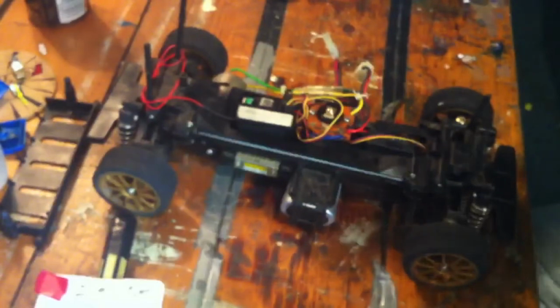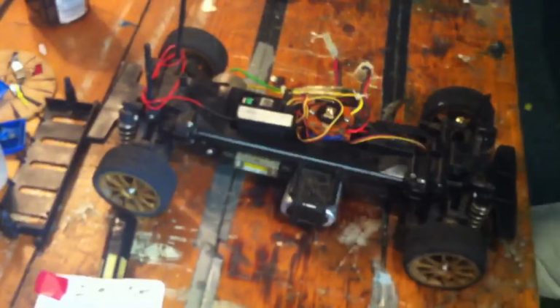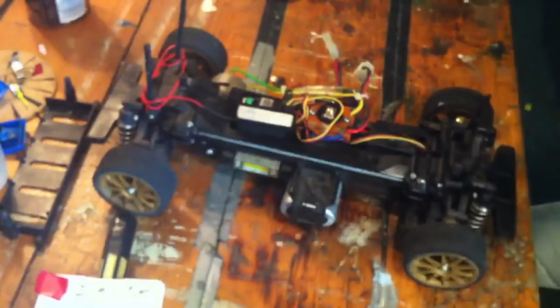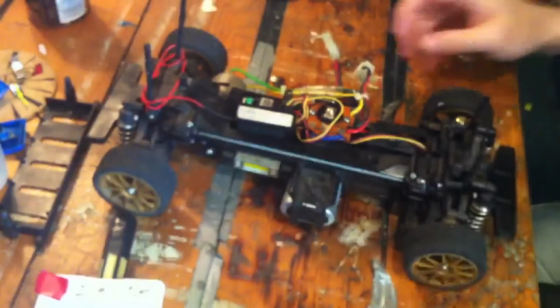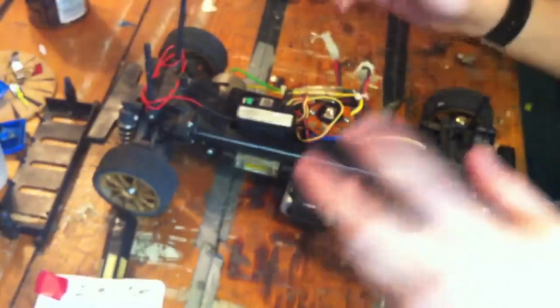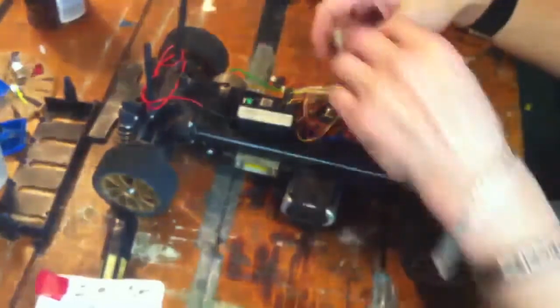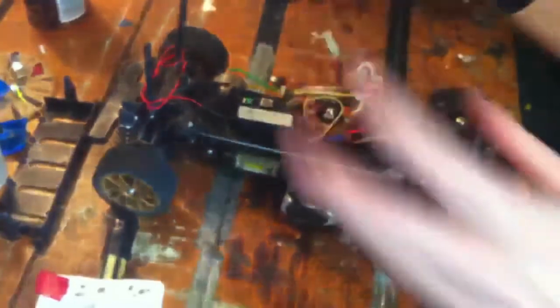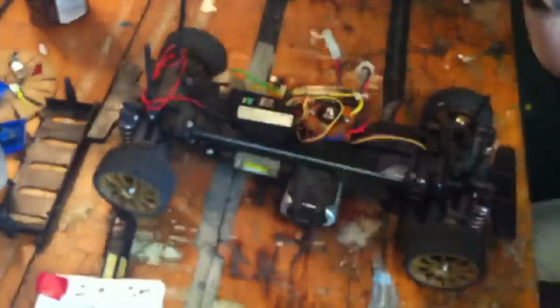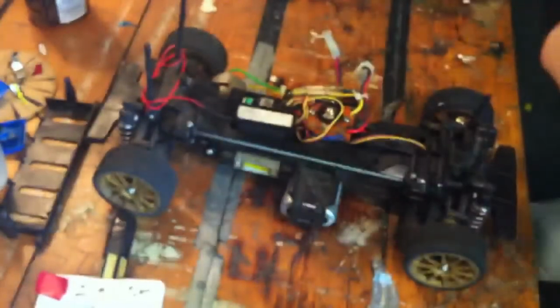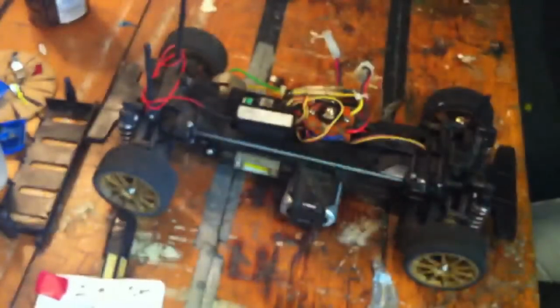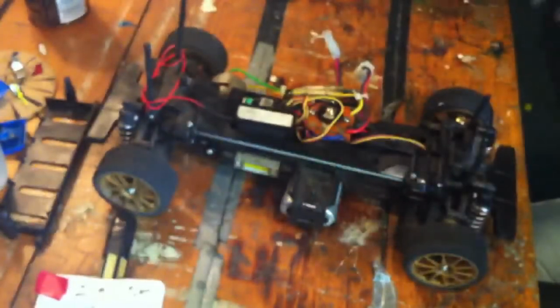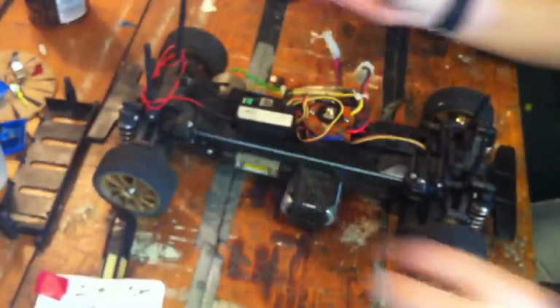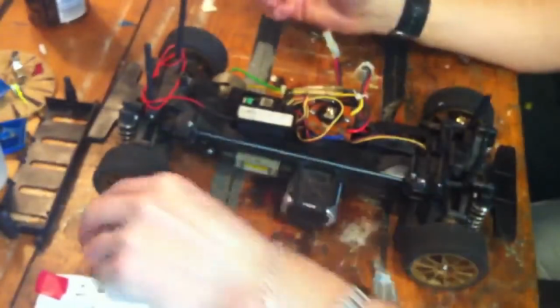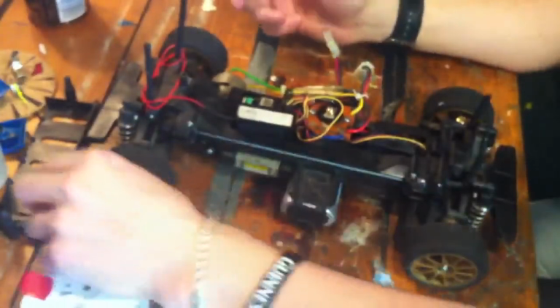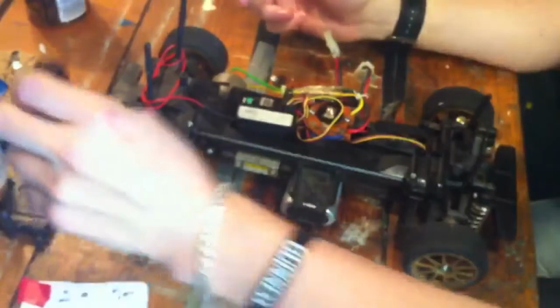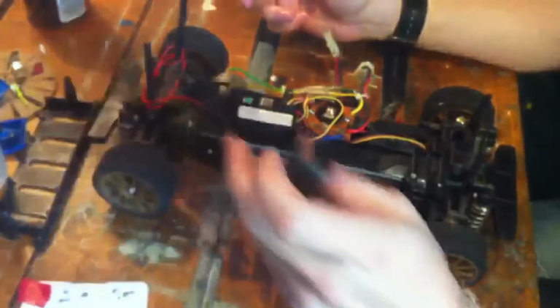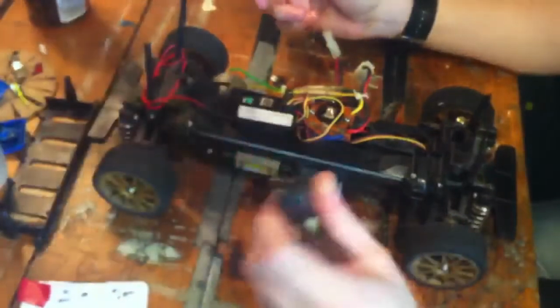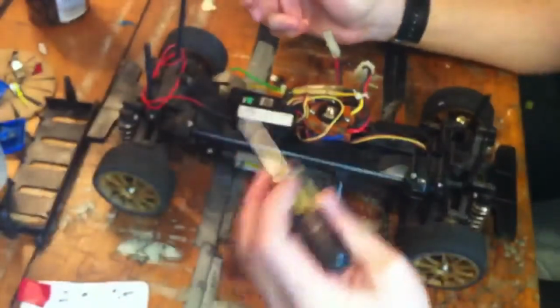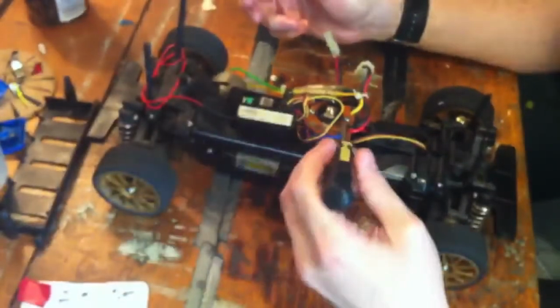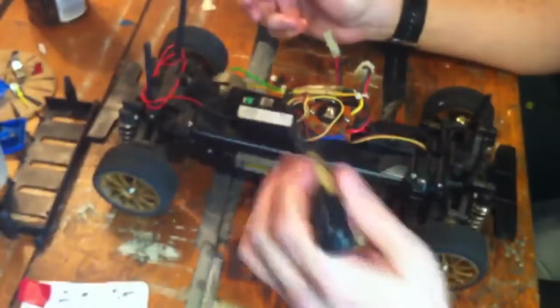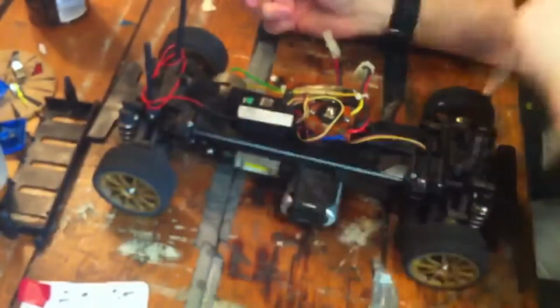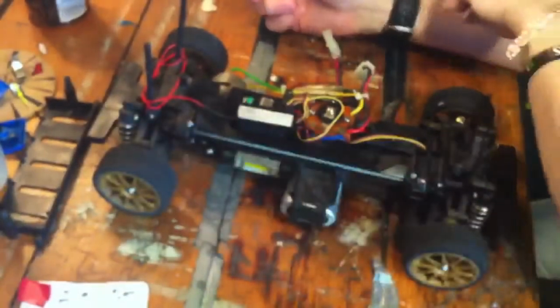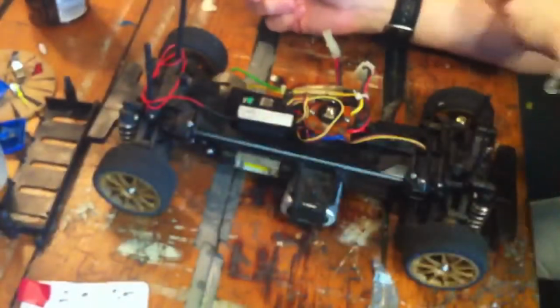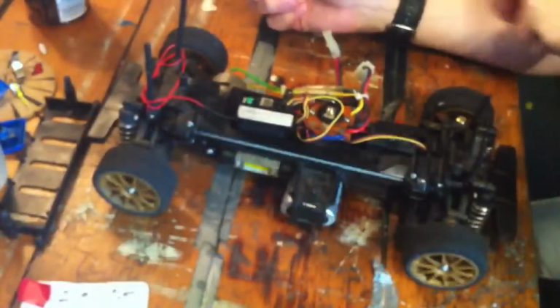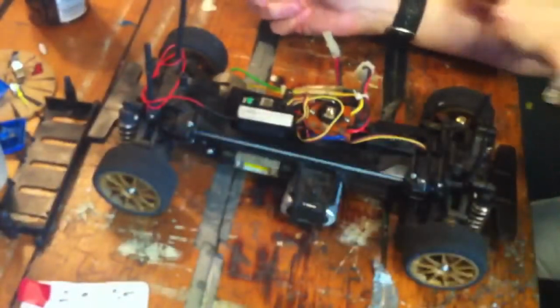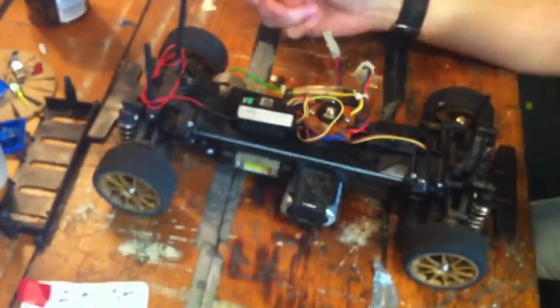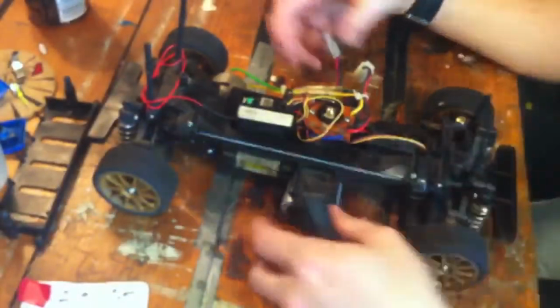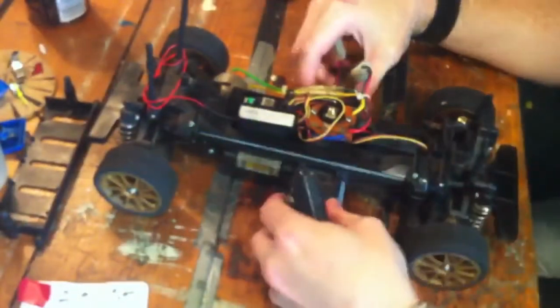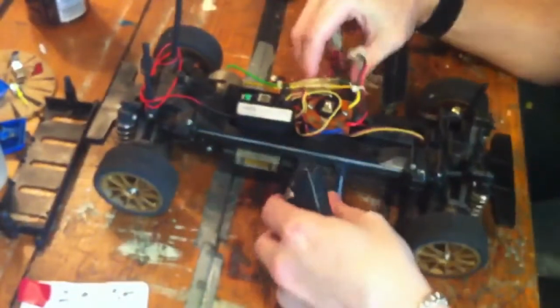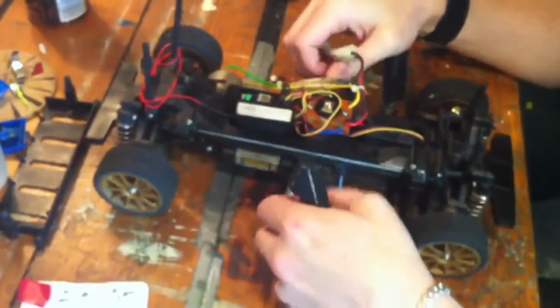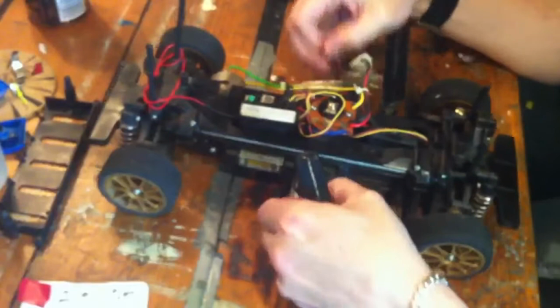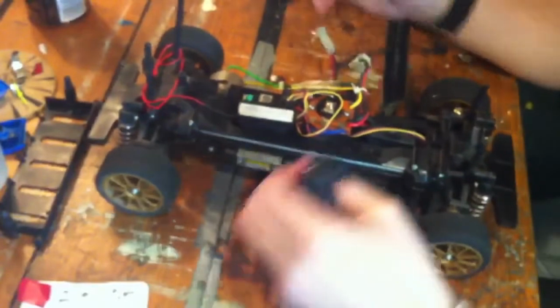Hello, welcome back to RCNerd. This is the new playlist: Under the Hood and Upgrades. This car was sent to me by Woz P, so this is his update.